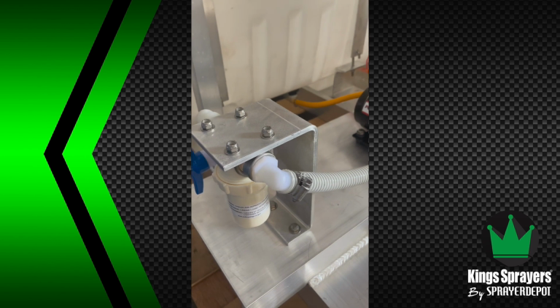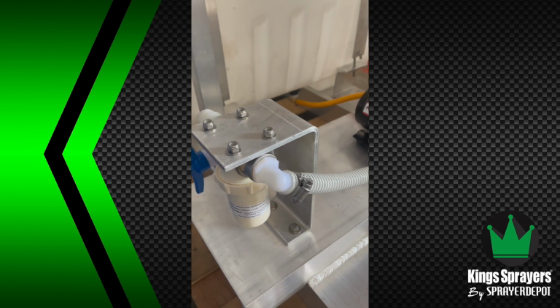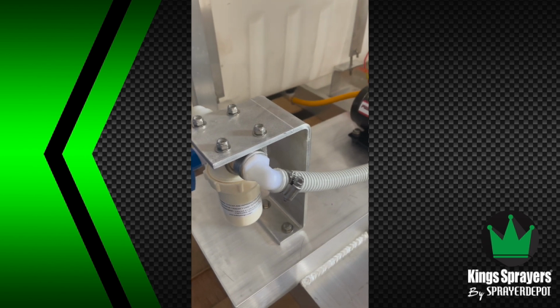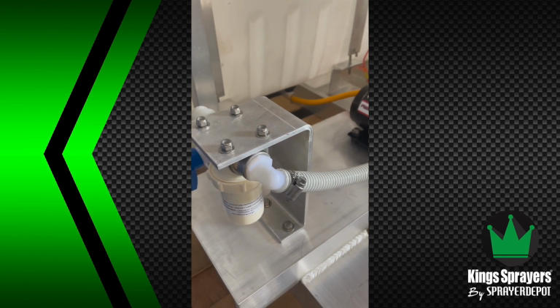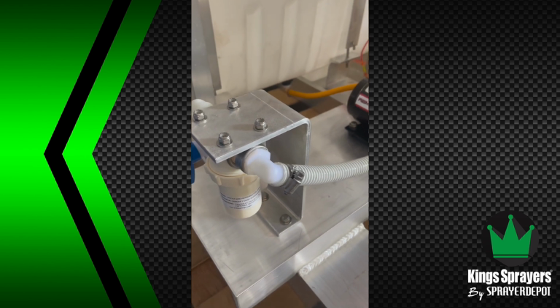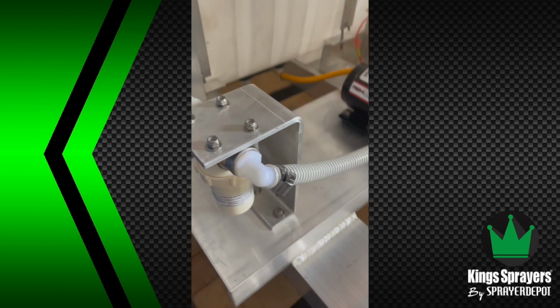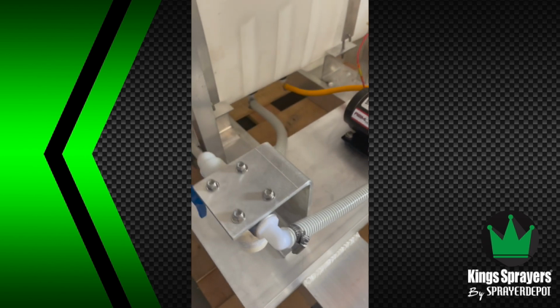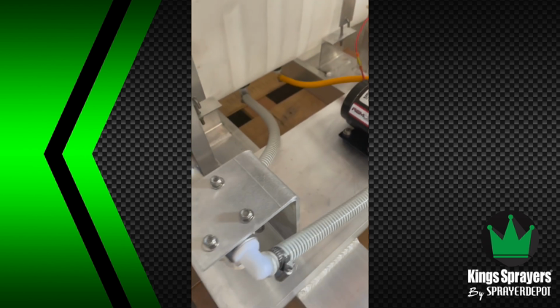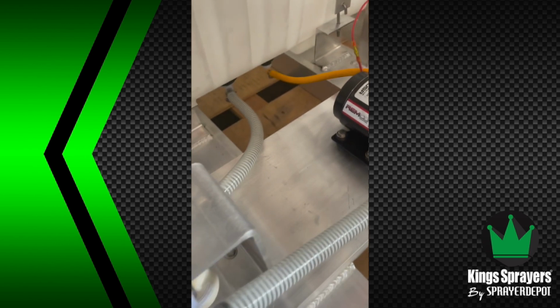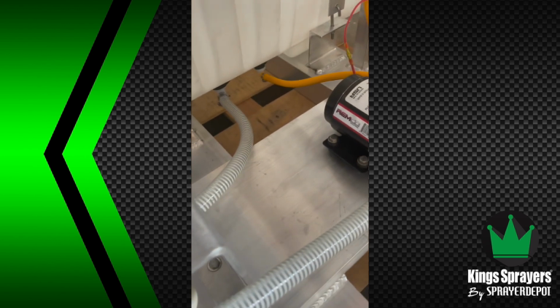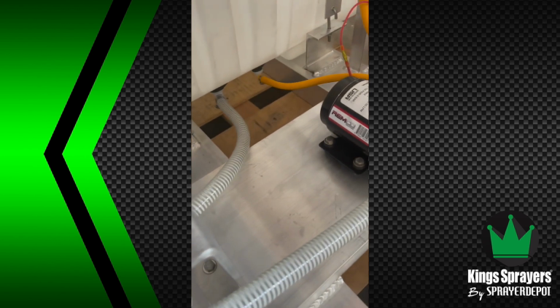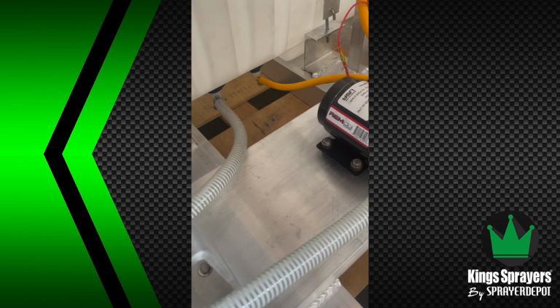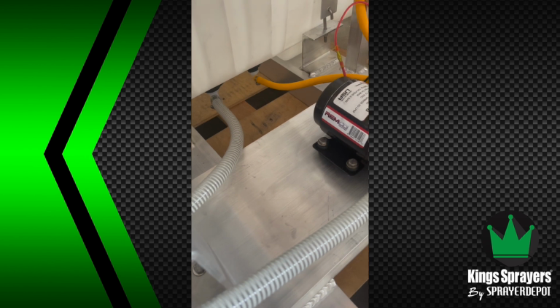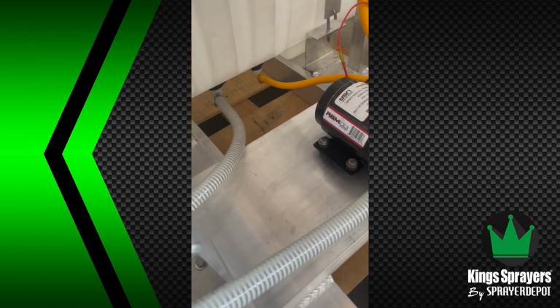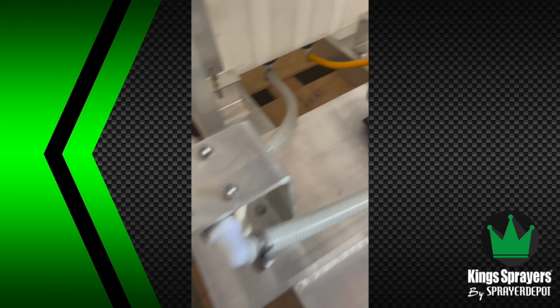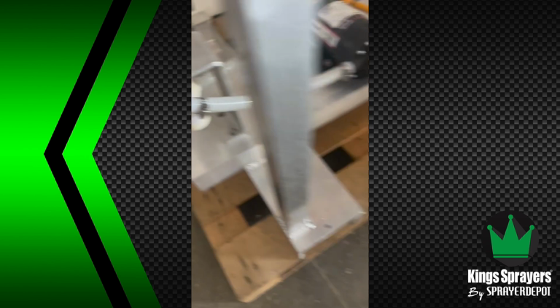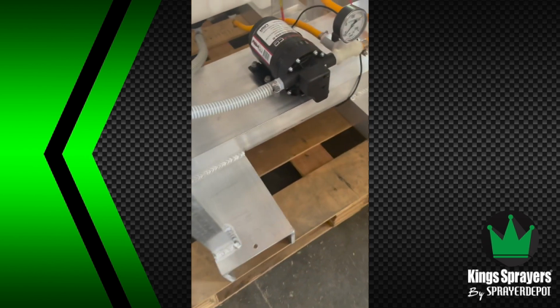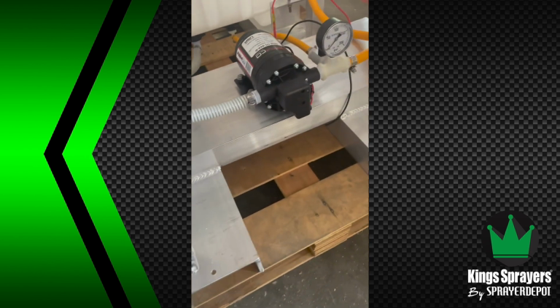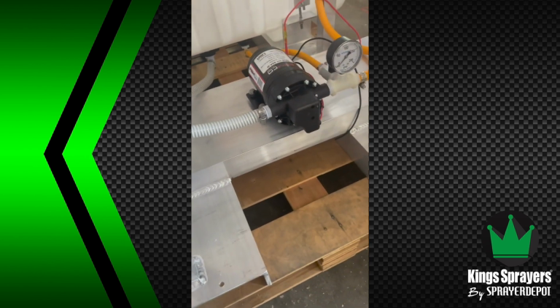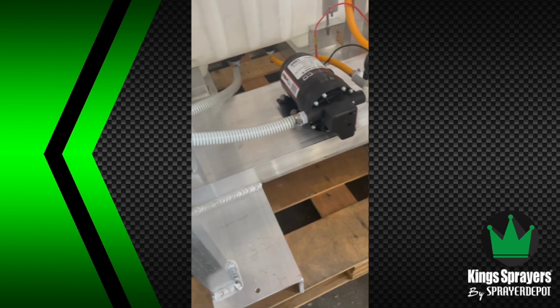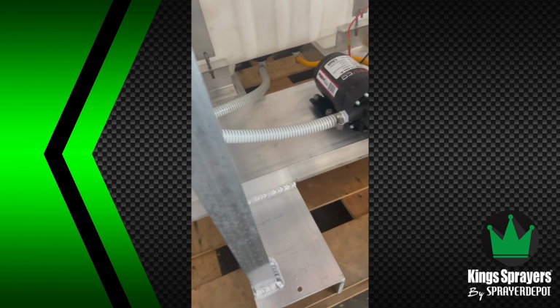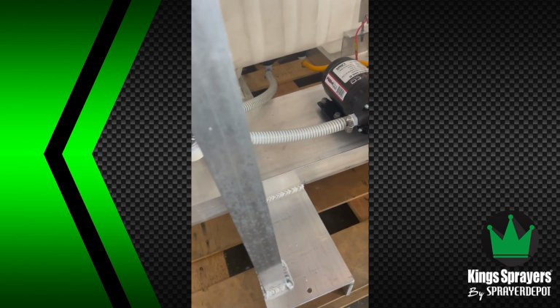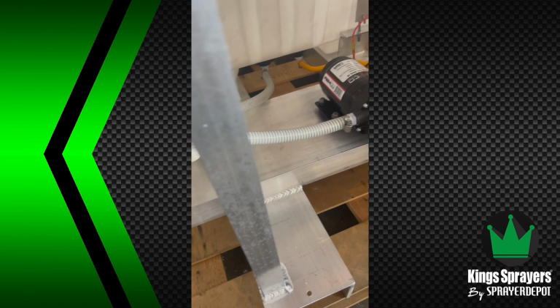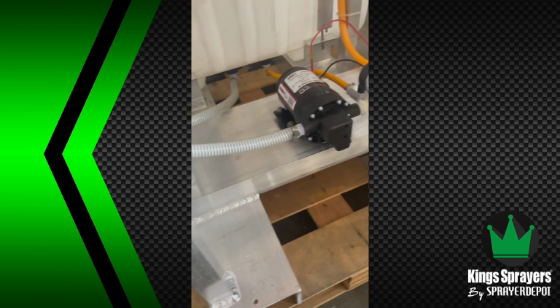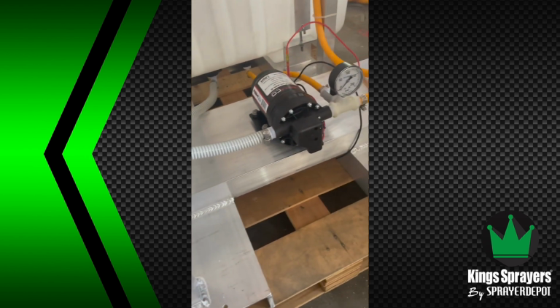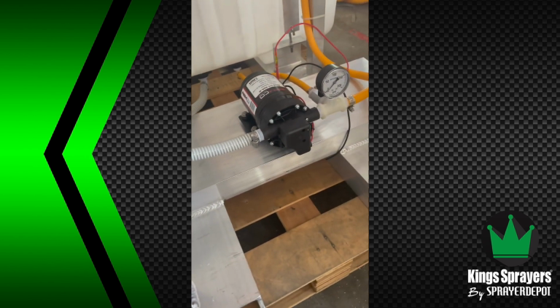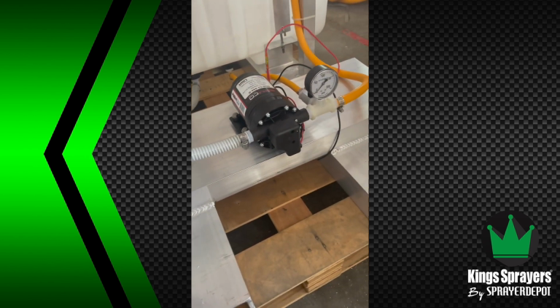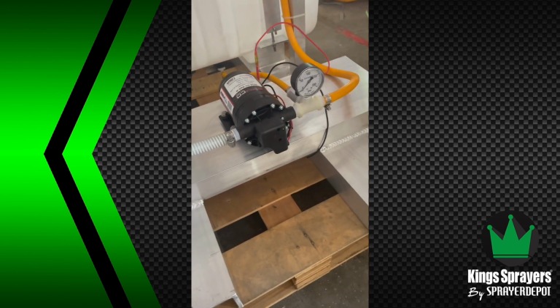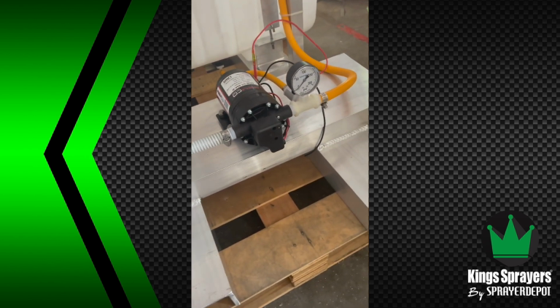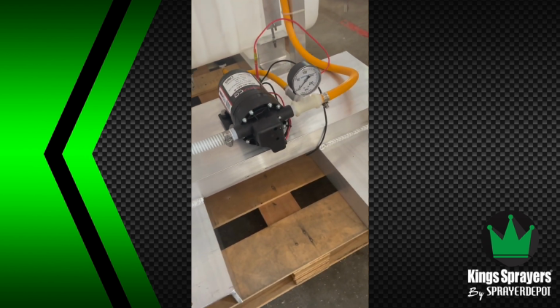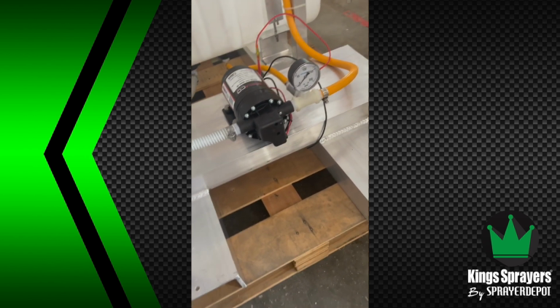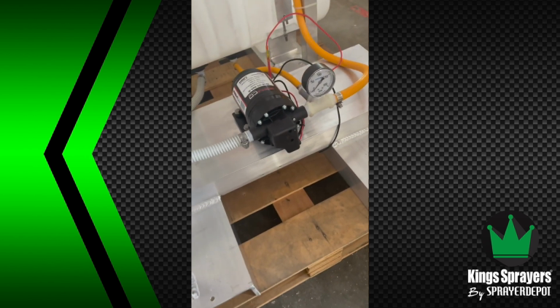The other issue we see is a really long suction line. Now these pumps do have some pull — they run dry self-priming, but probably only 10 to 12 feet. I've seen some suction lines about 50 feet, which is going to make that pump work a lot harder and not work properly.